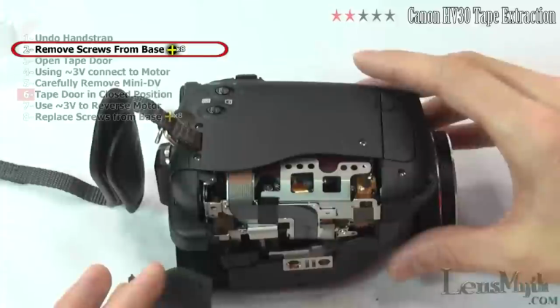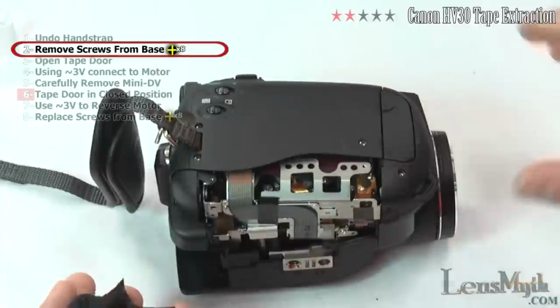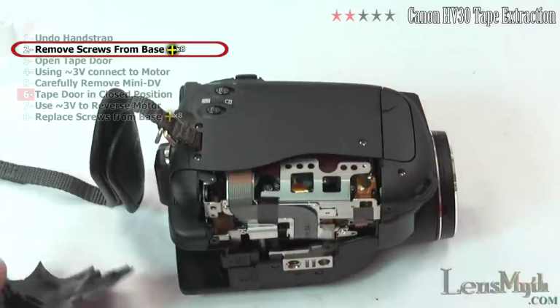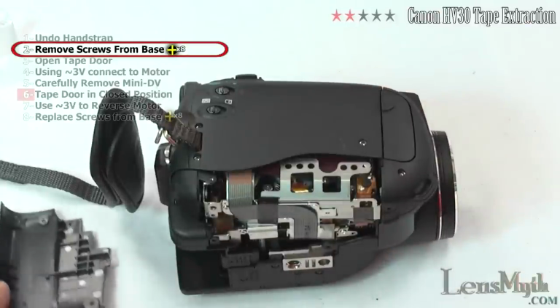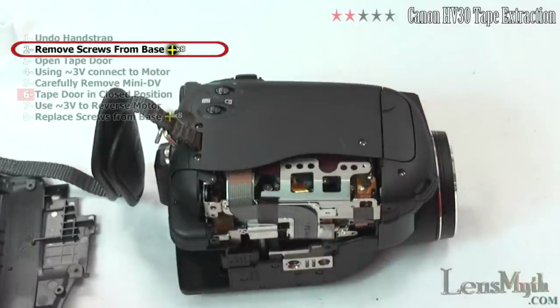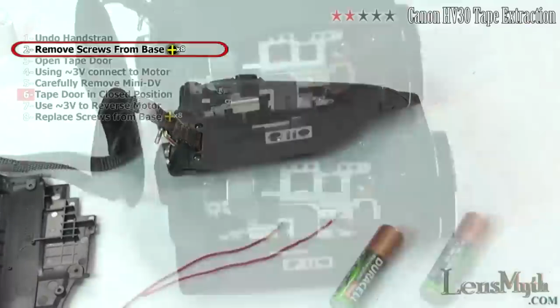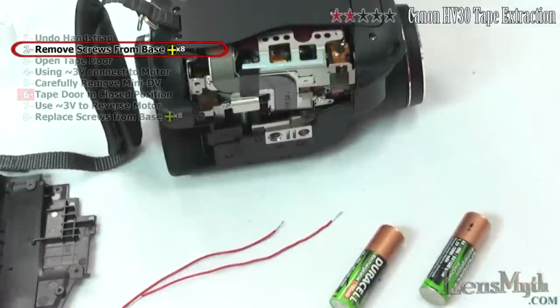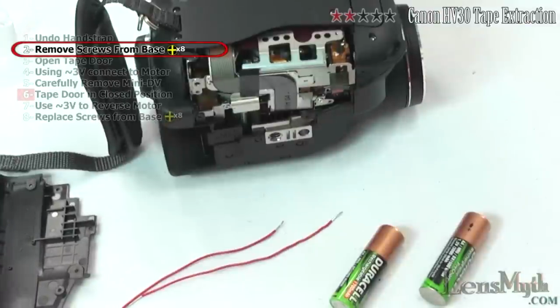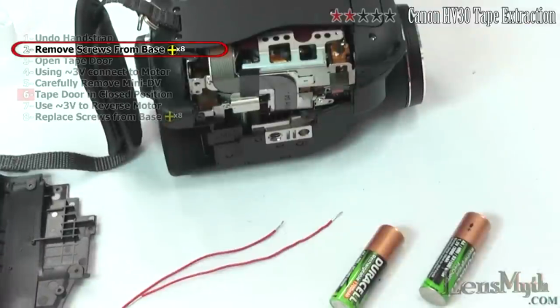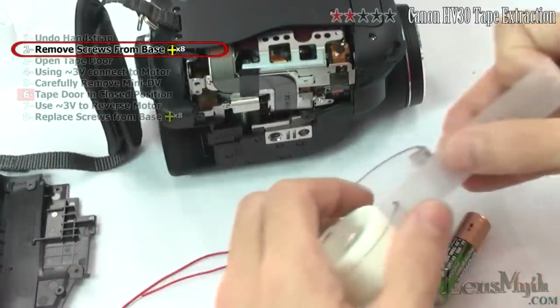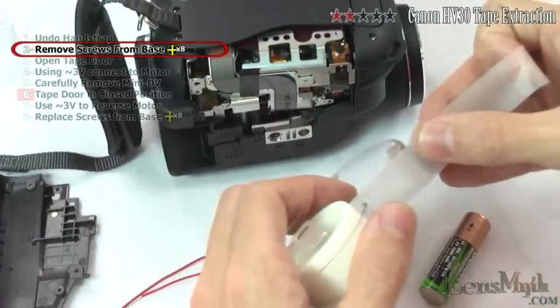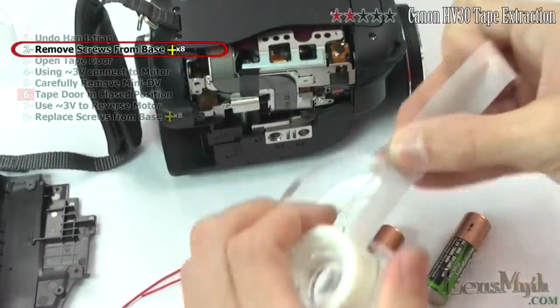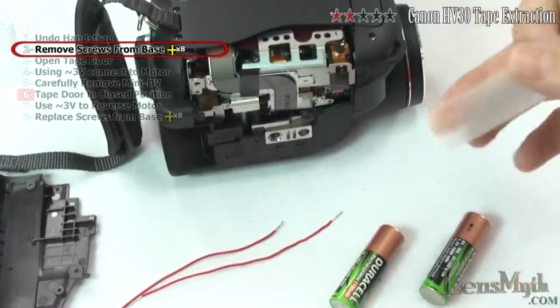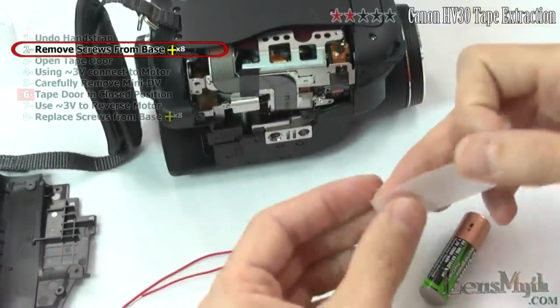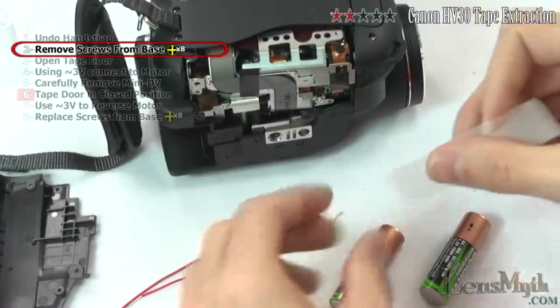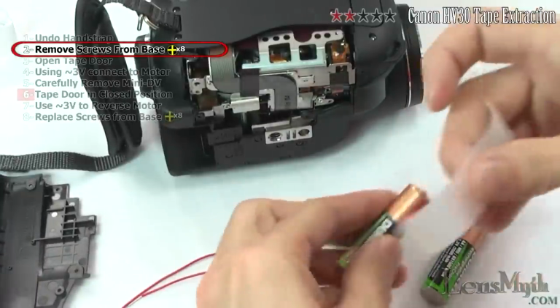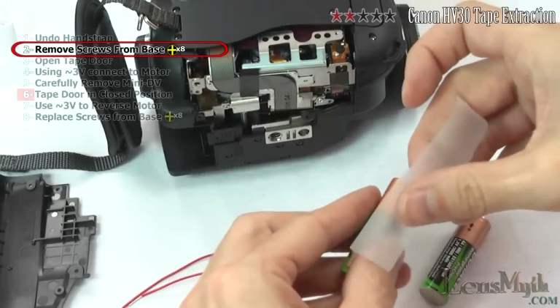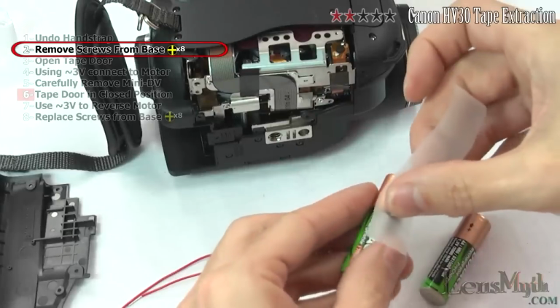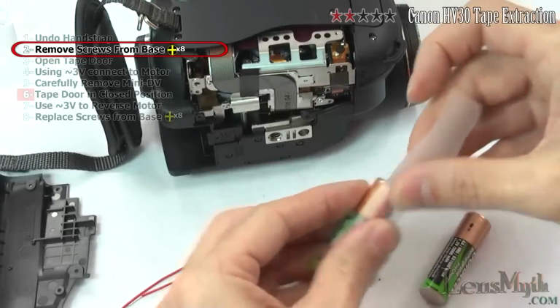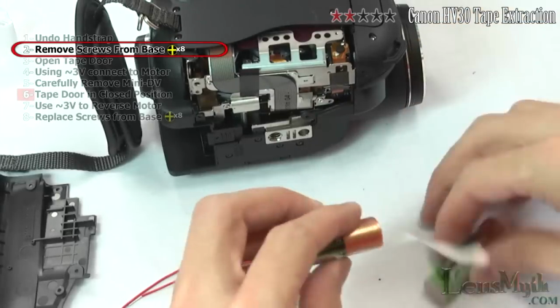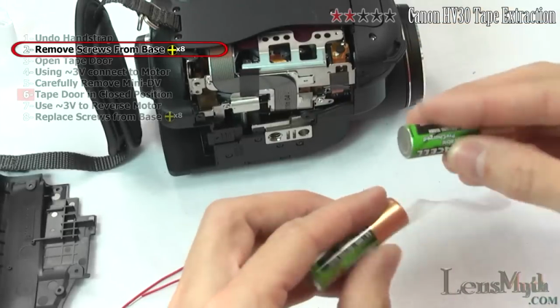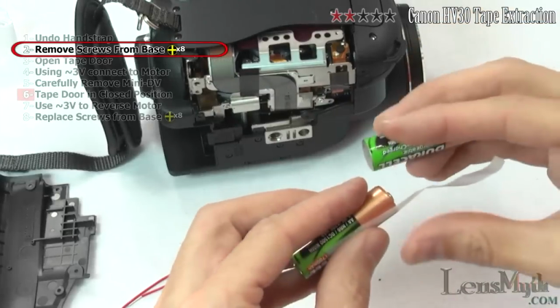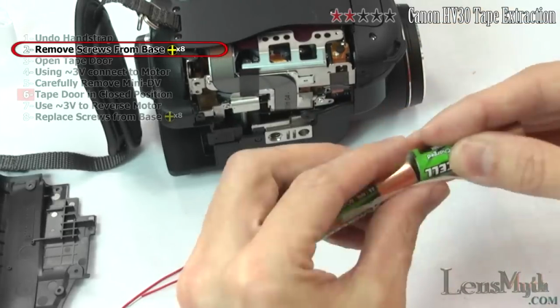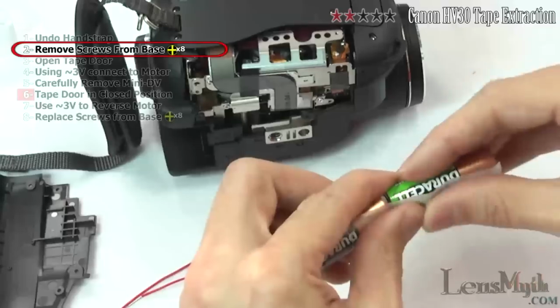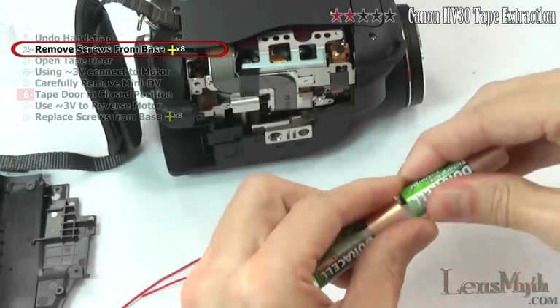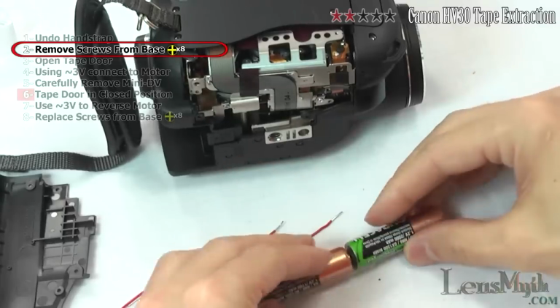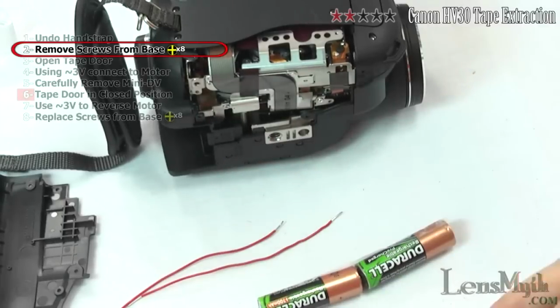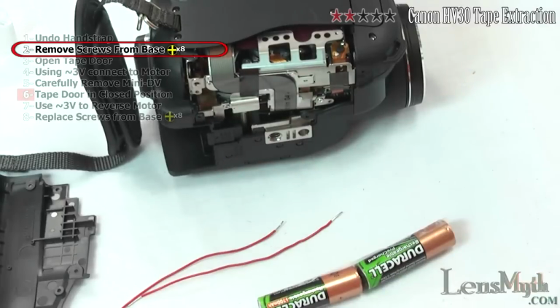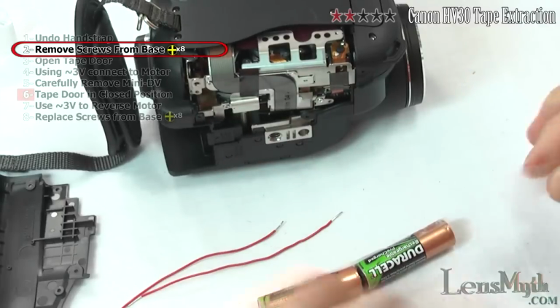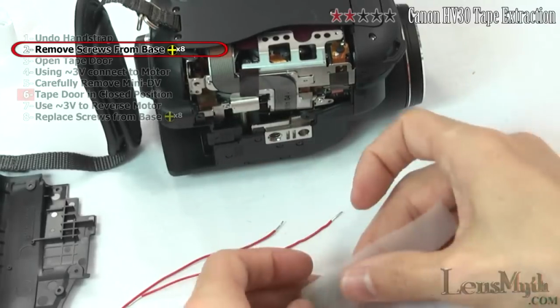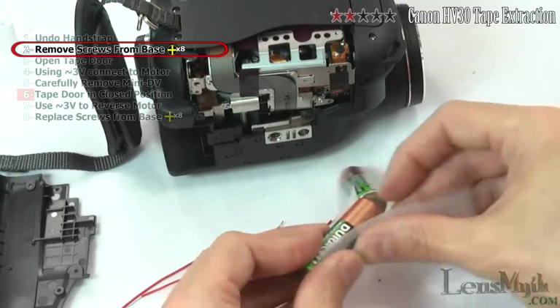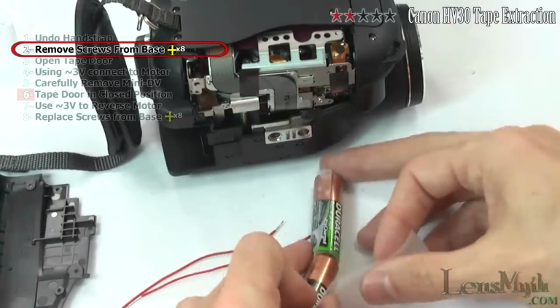The mechanism to eject the tape must be activated by a small power source. You want to make sure you don't run too much power through it, and two AA batteries is perfect. Tape them together like this to create about 3 volts.